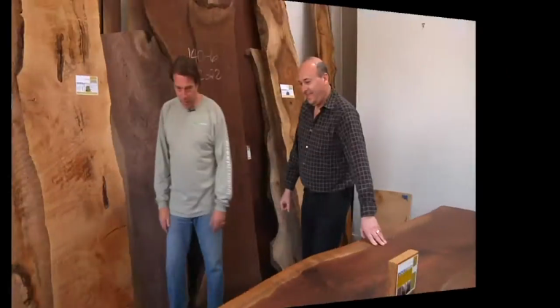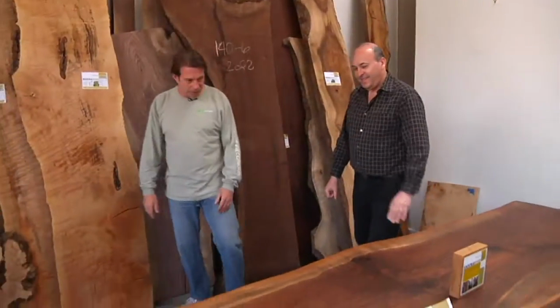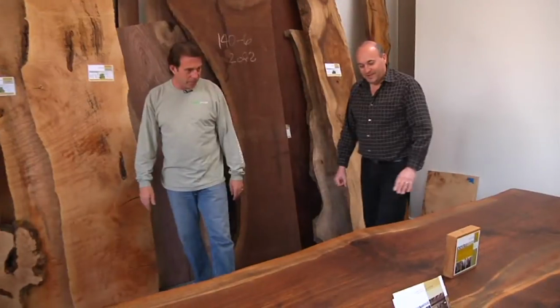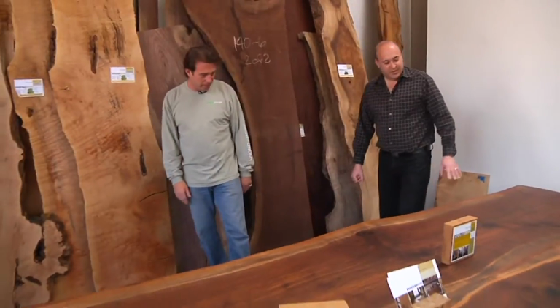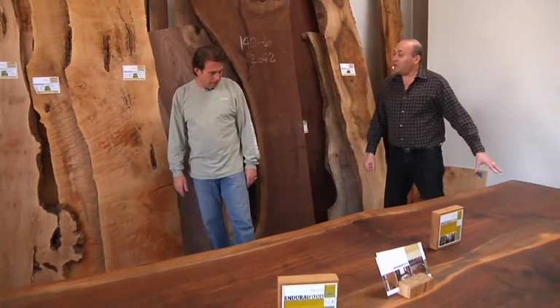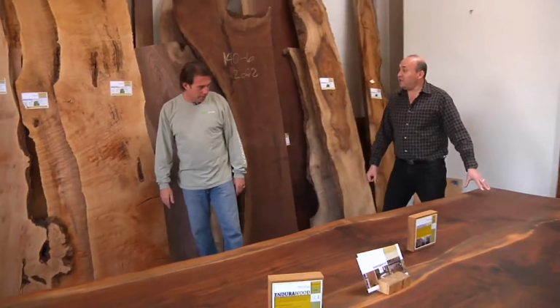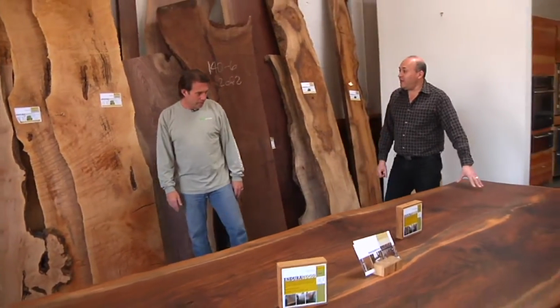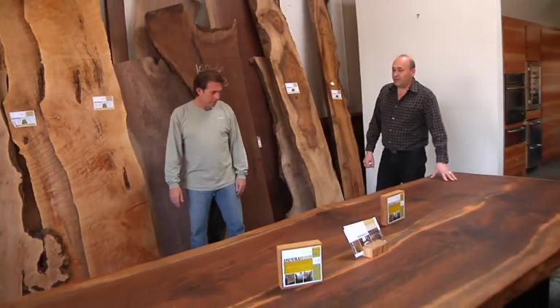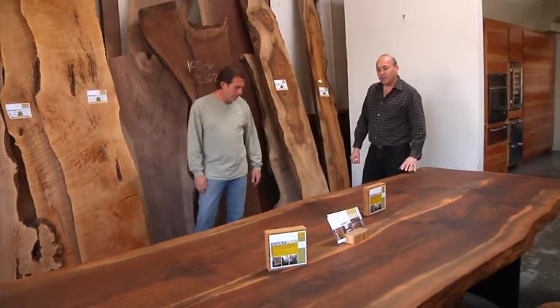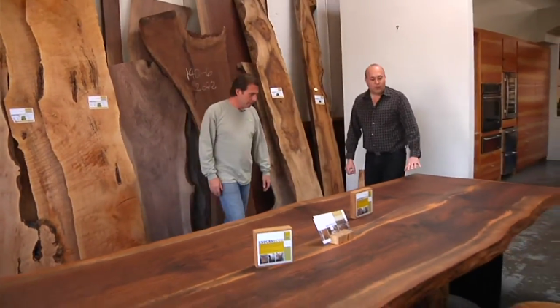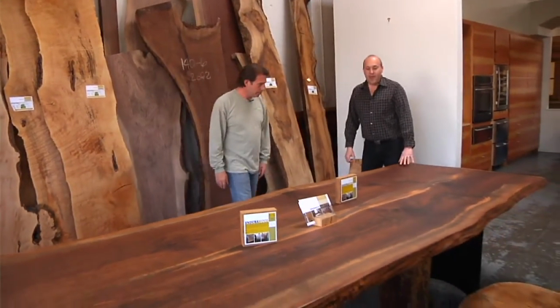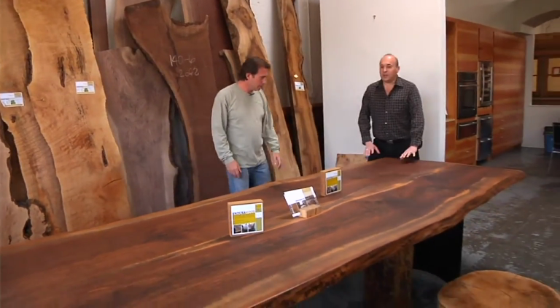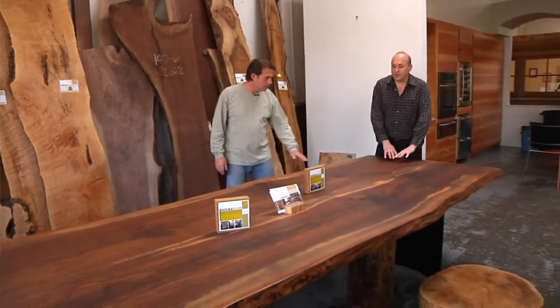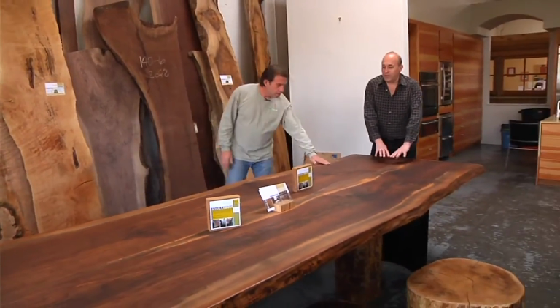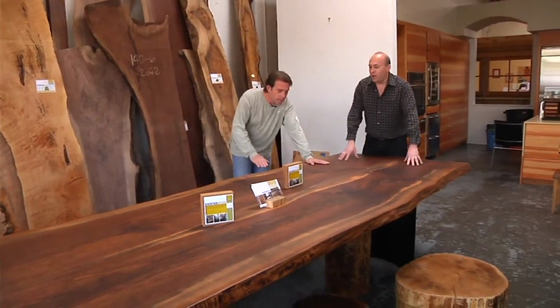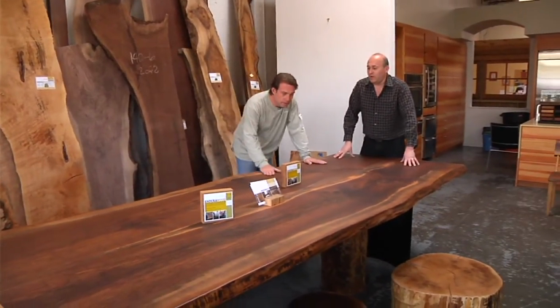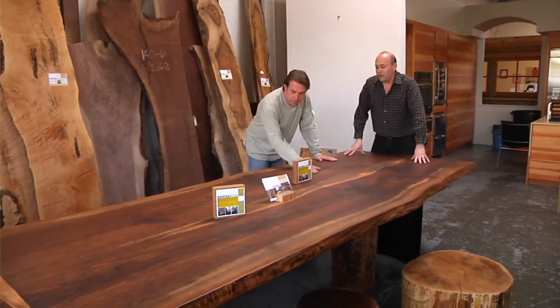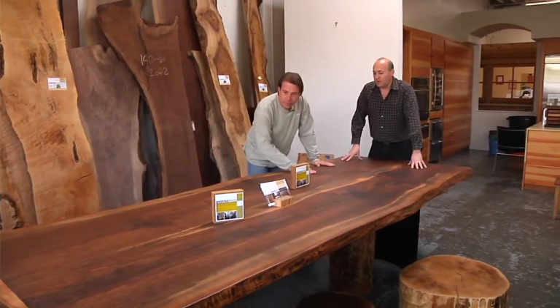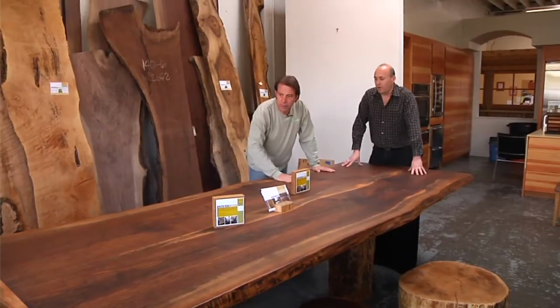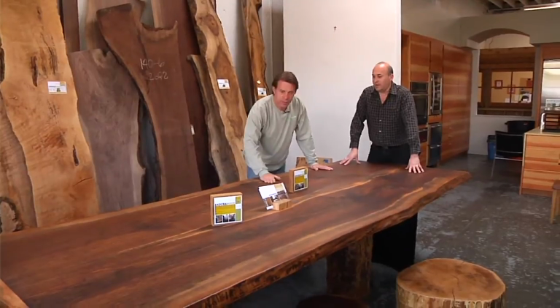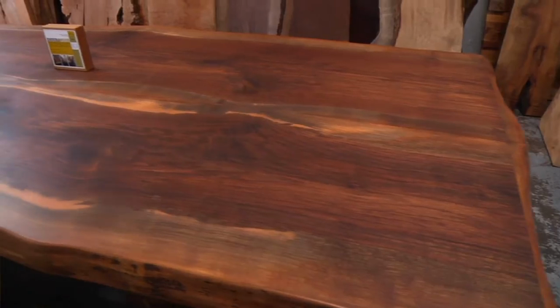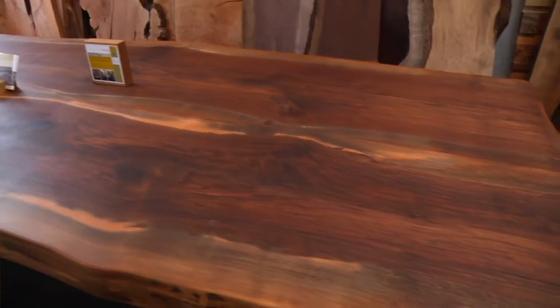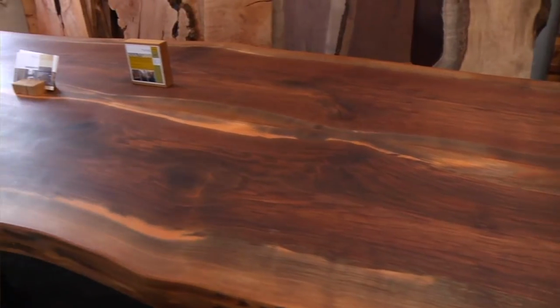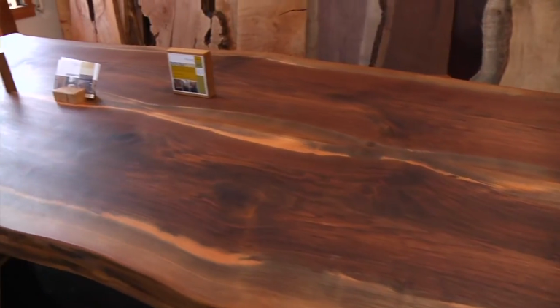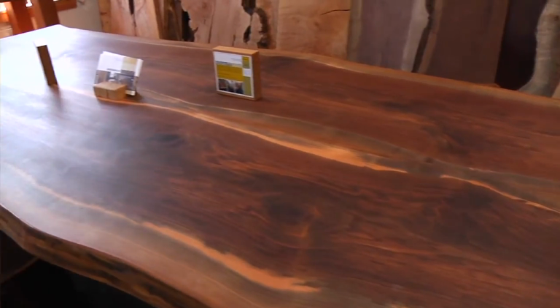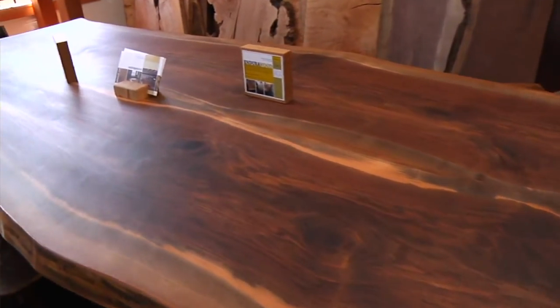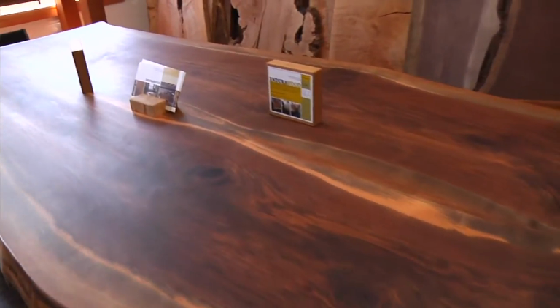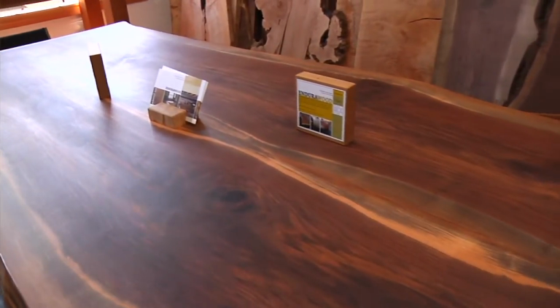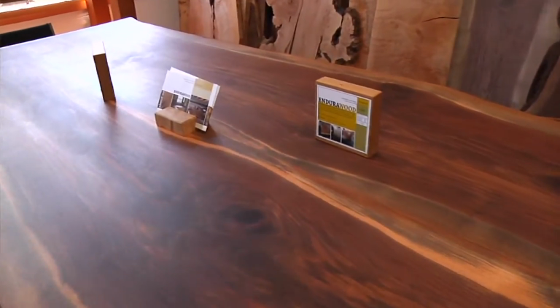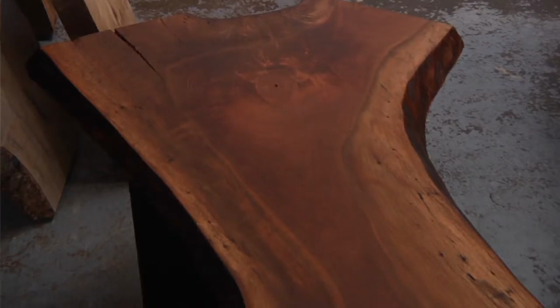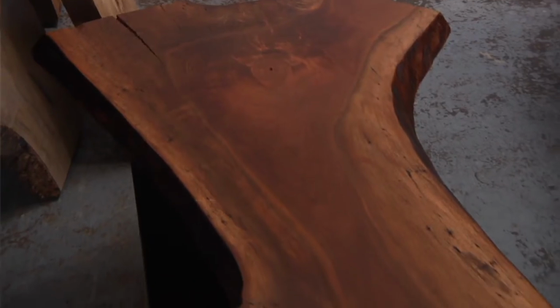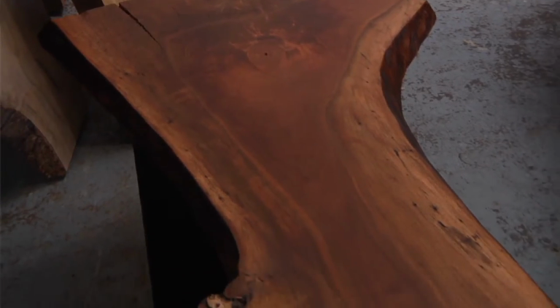Where did this come from? This is urban salvage again — a bookmatch set of western walnut. Are these two joints? Yes, they're joined in the center right here. It's absolutely gorgeous.